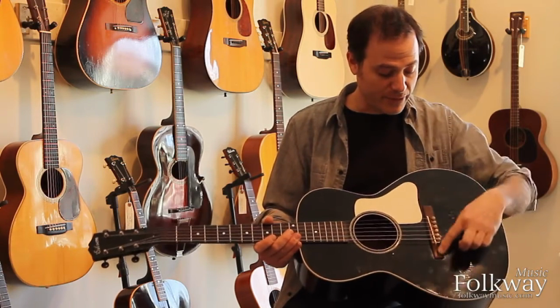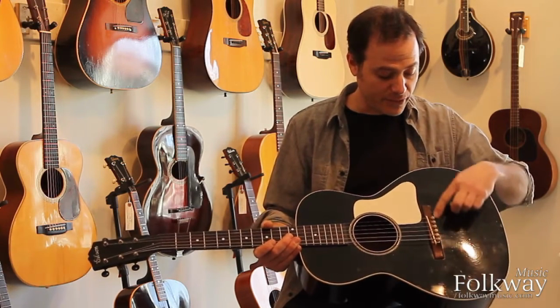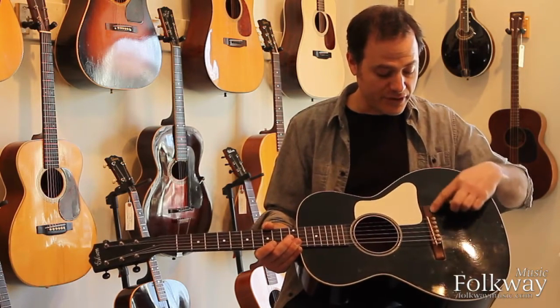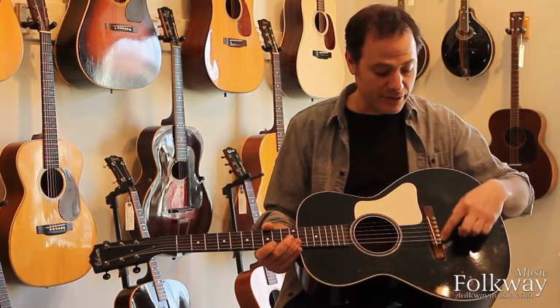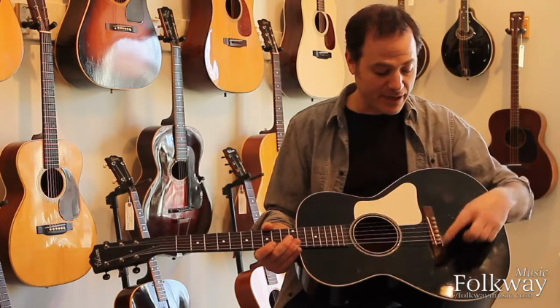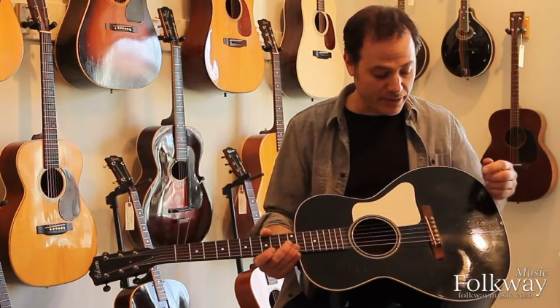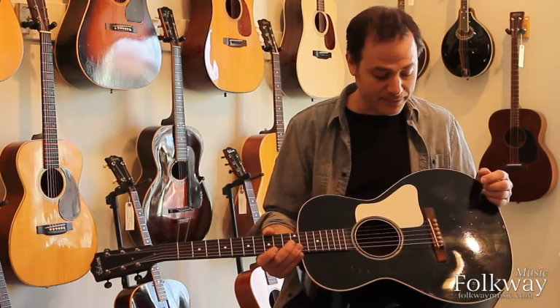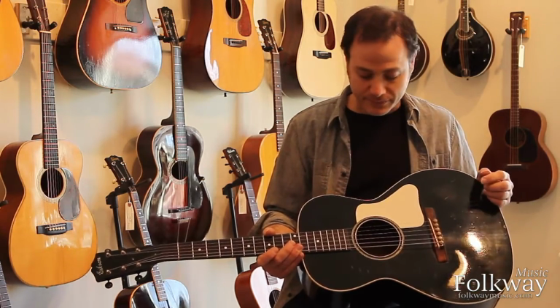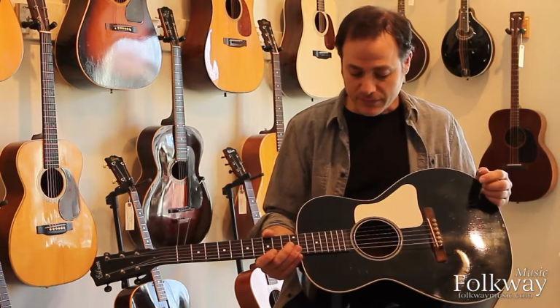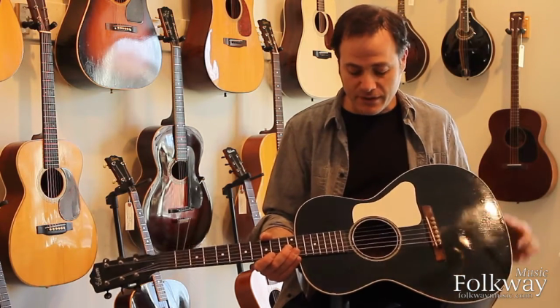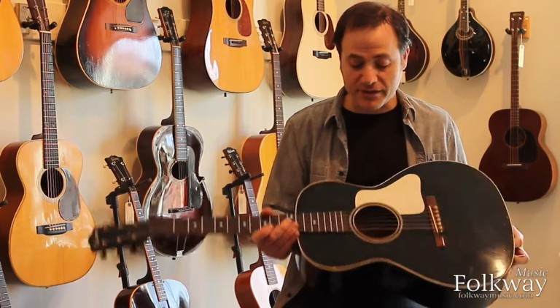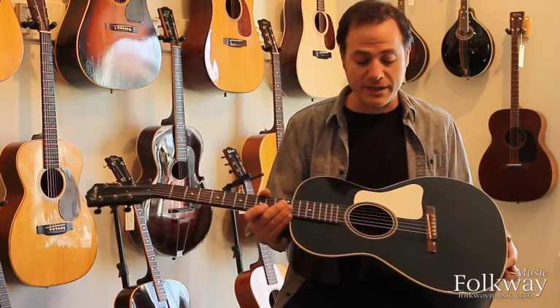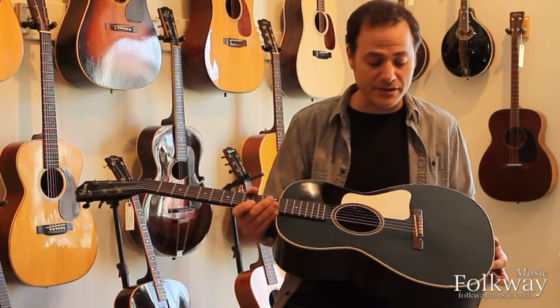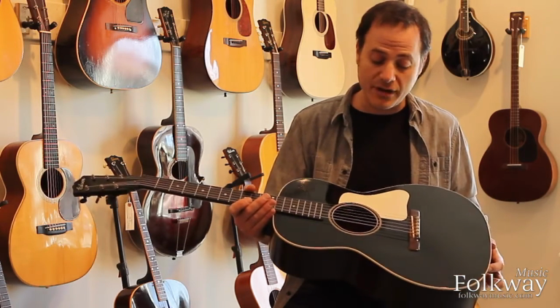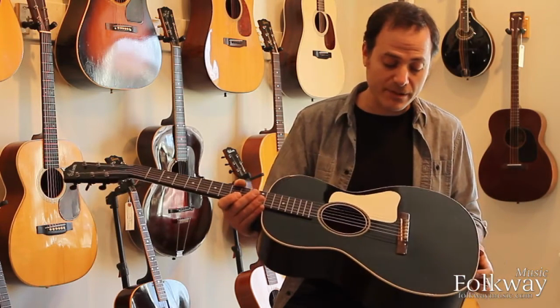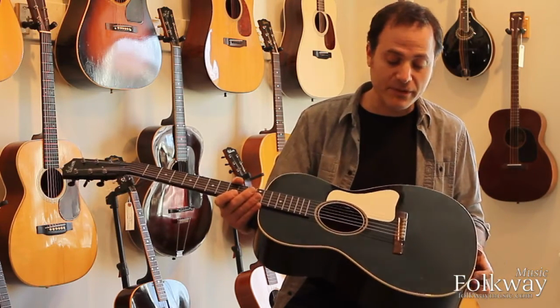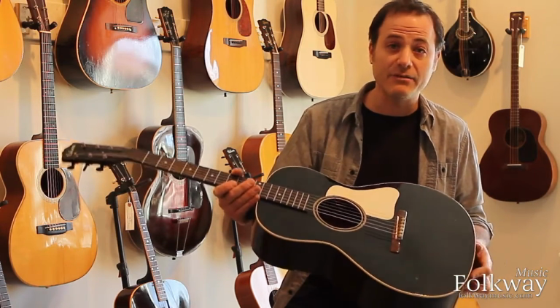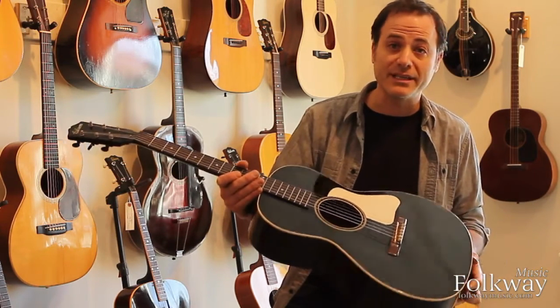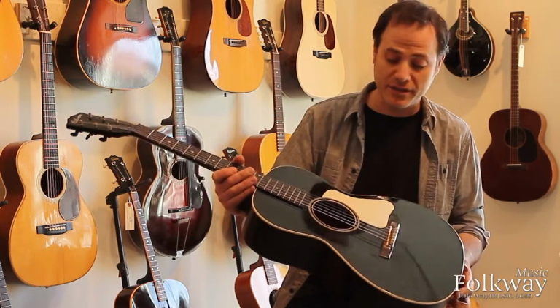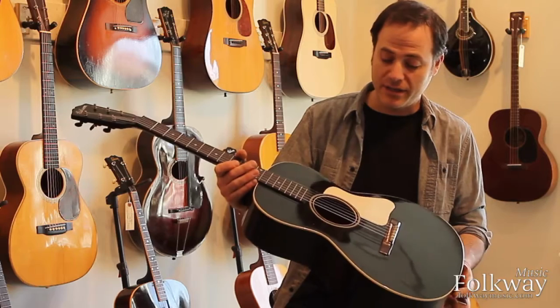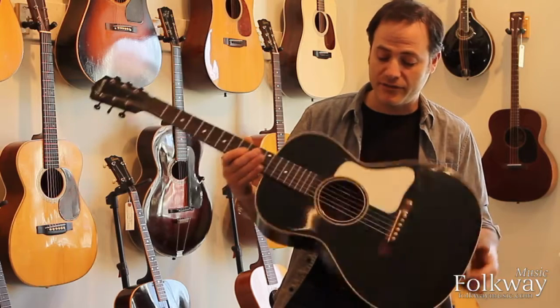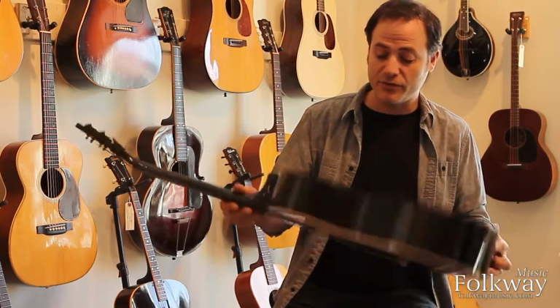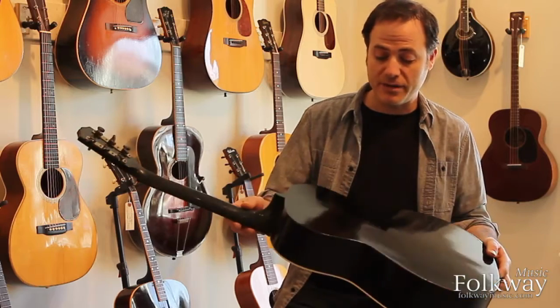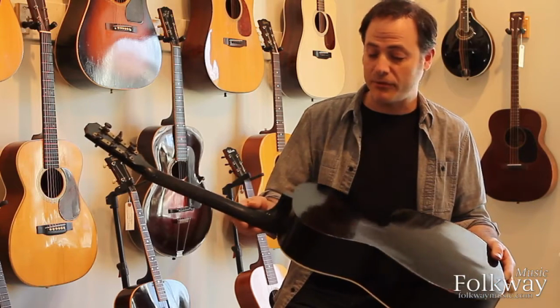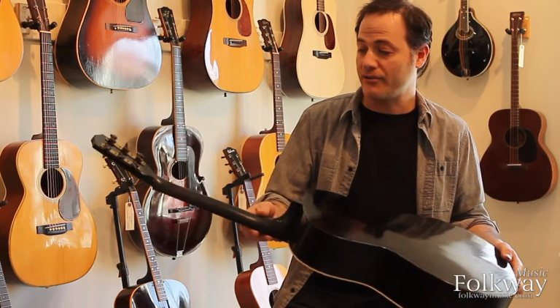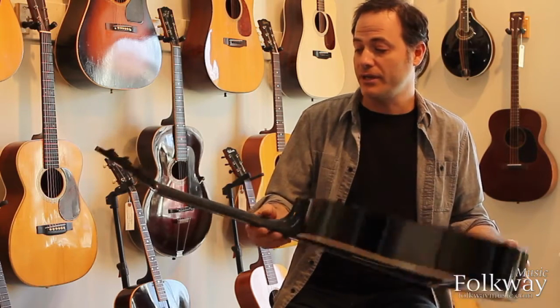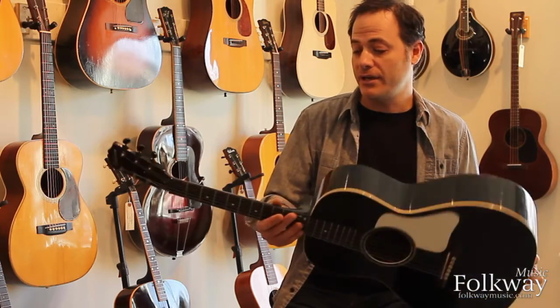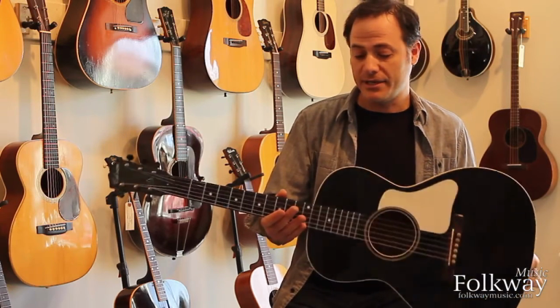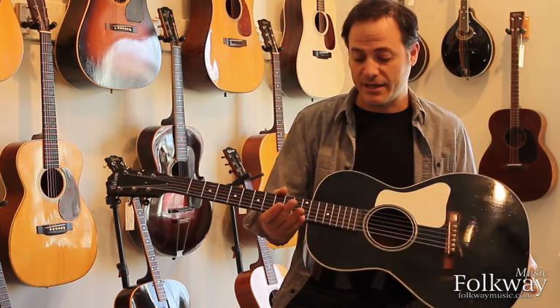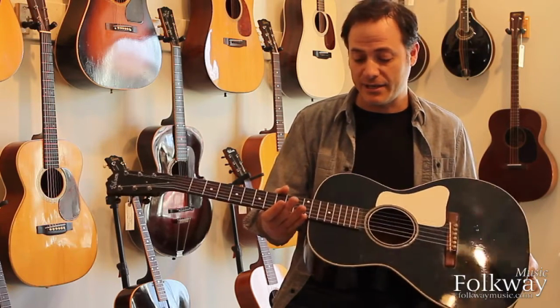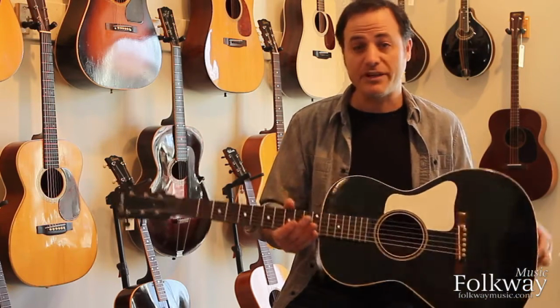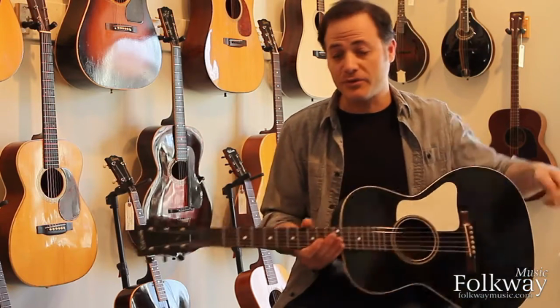The rounded bridge suggests that it was made in 1933. The guitar is in pretty near mint condition — it's in beautiful shape, almost crack-free, and it plays beautifully.